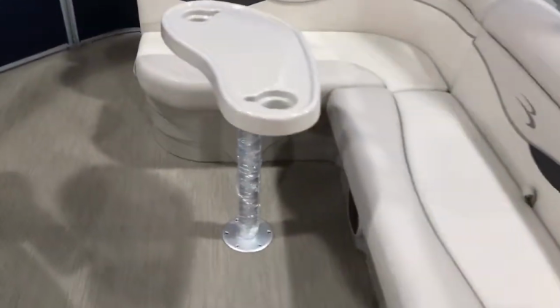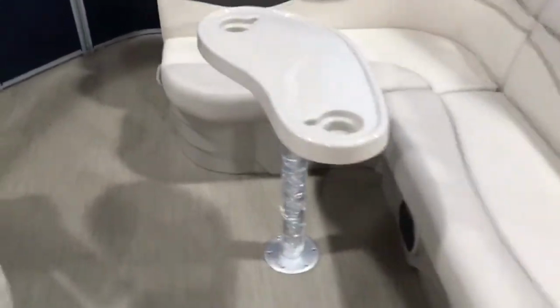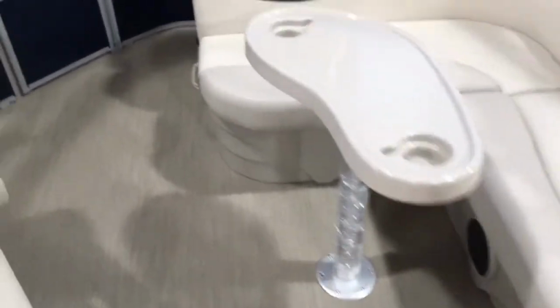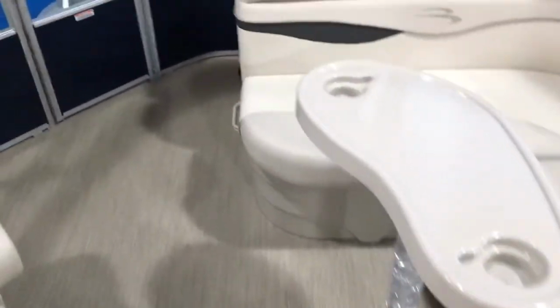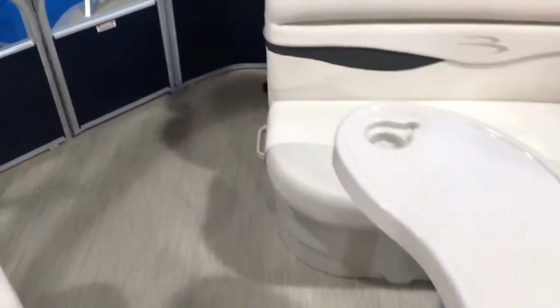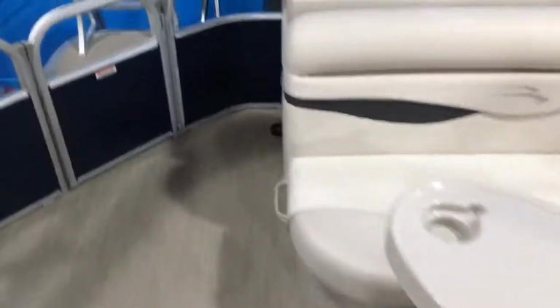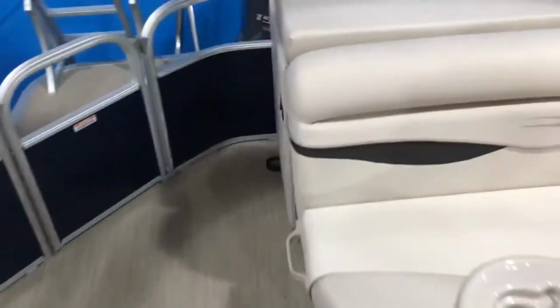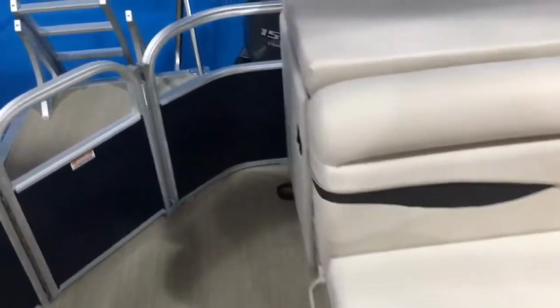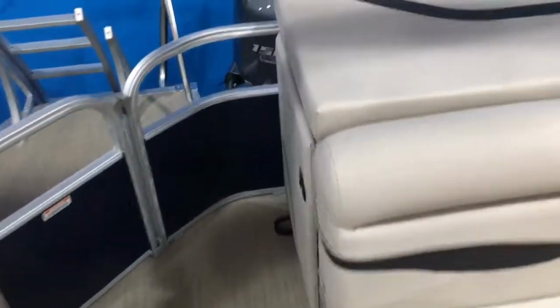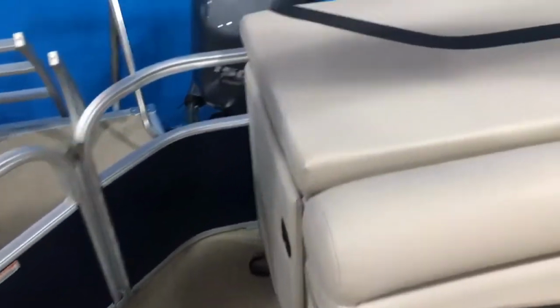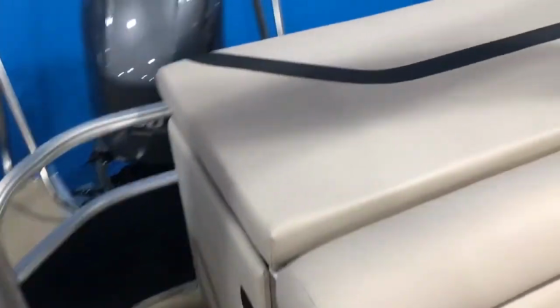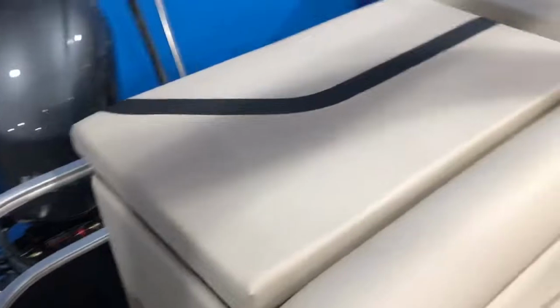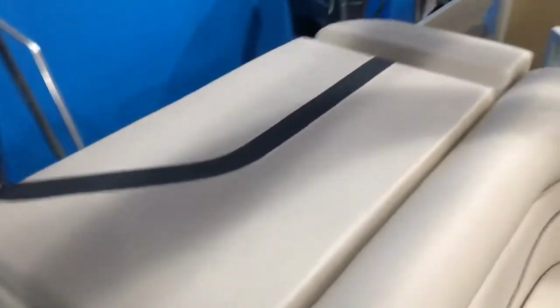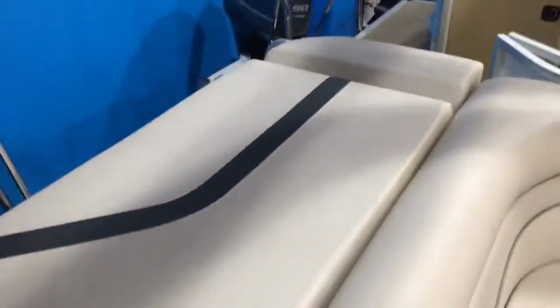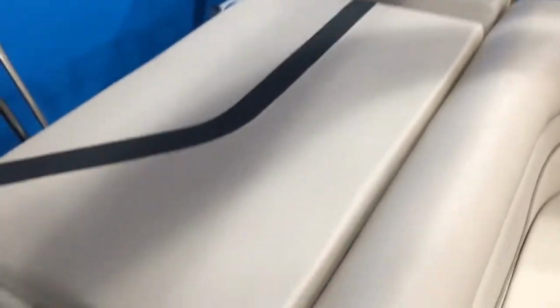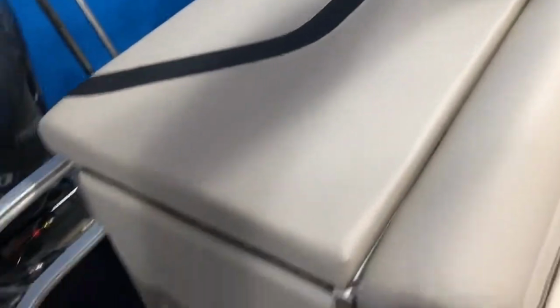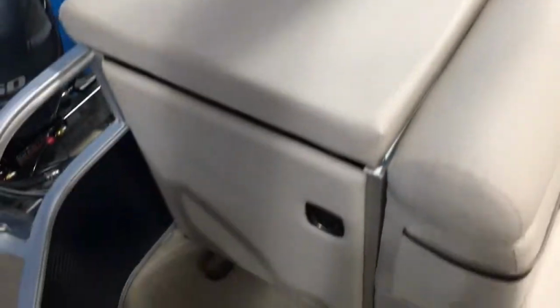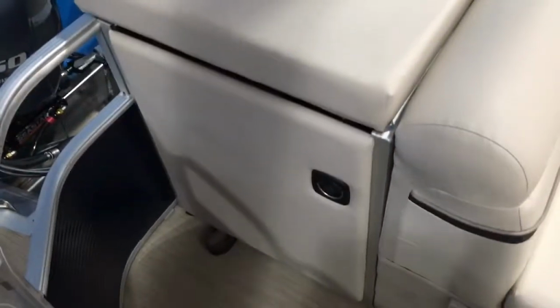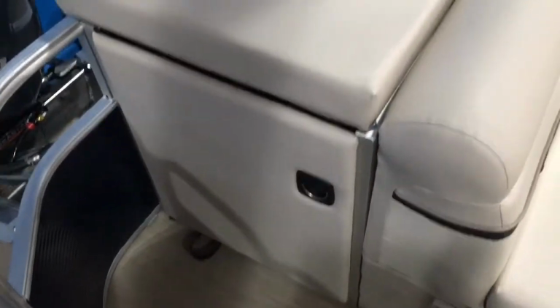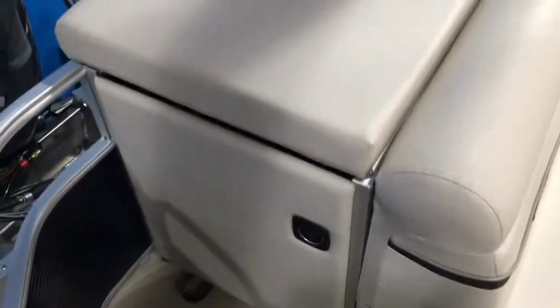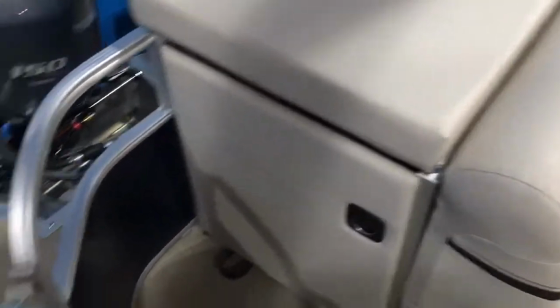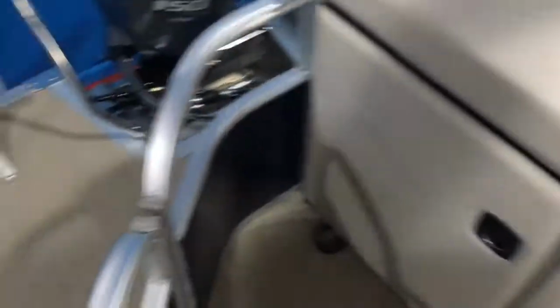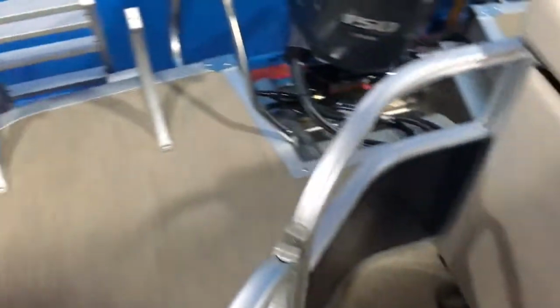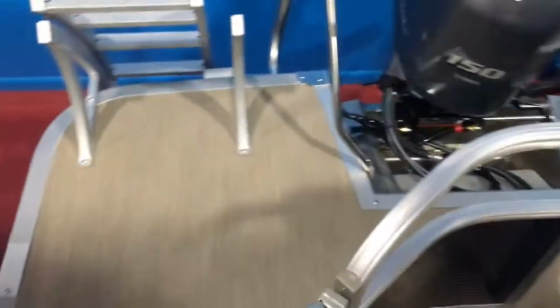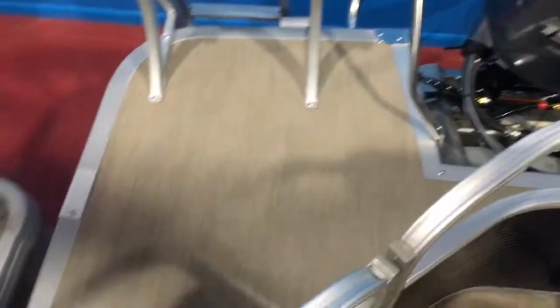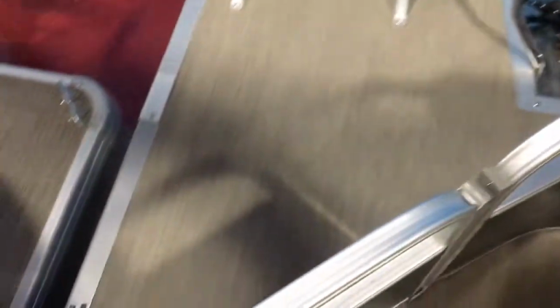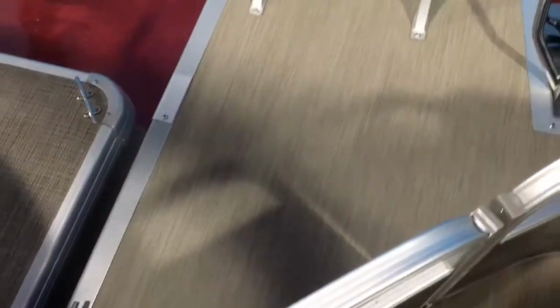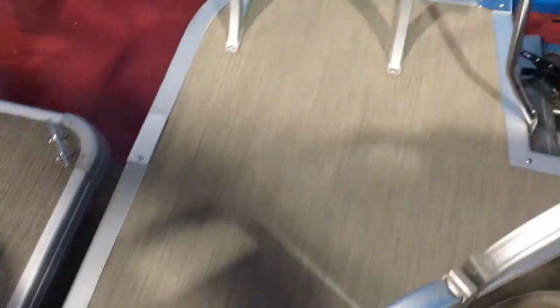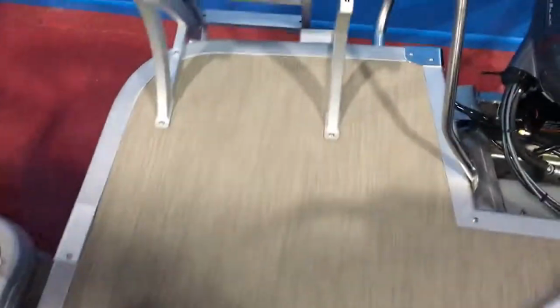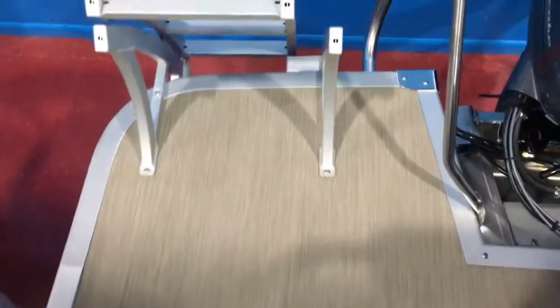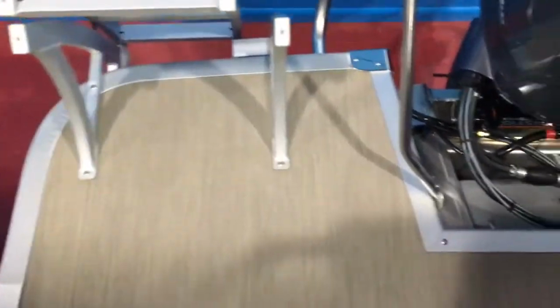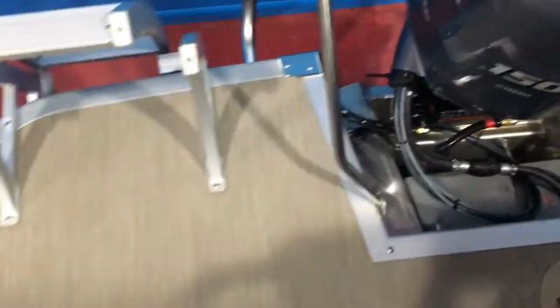This has a cockpit table and a privacy curtain right here with lots of storage inside. We also brought this one in with the extended nav deck.